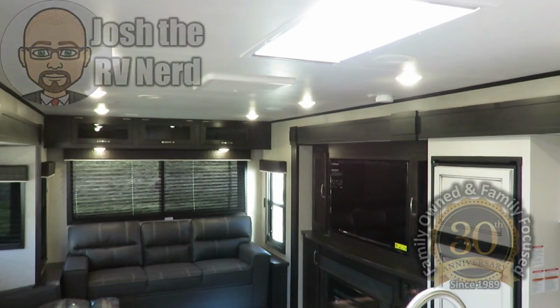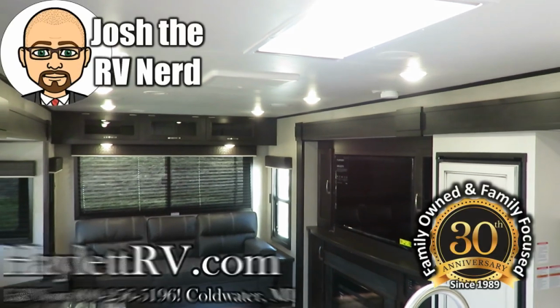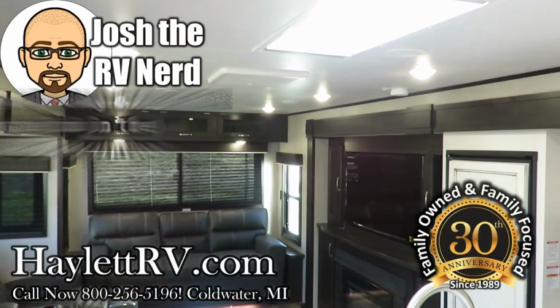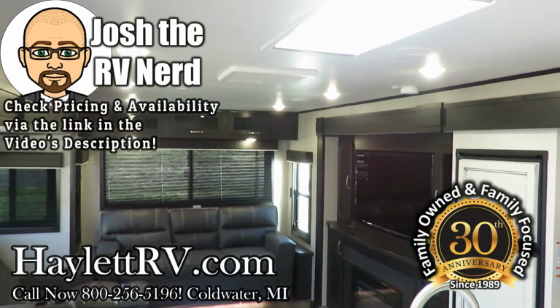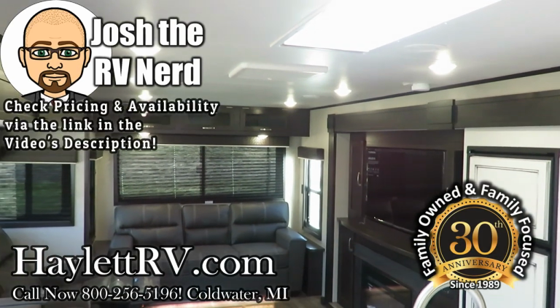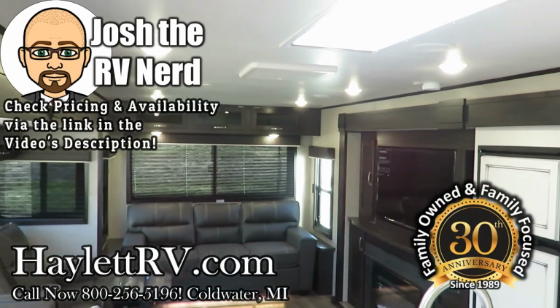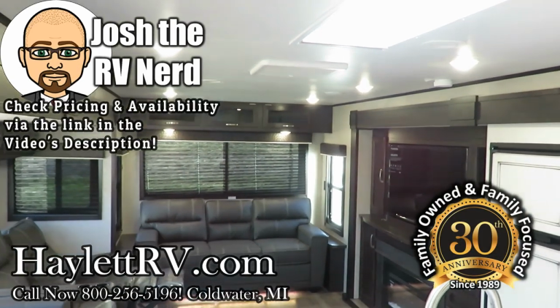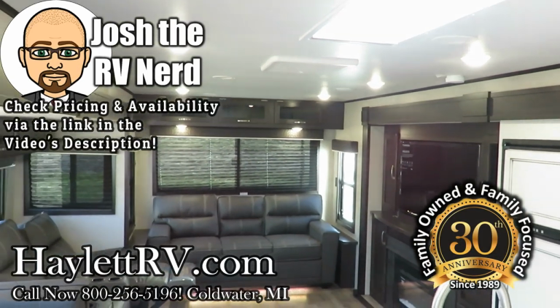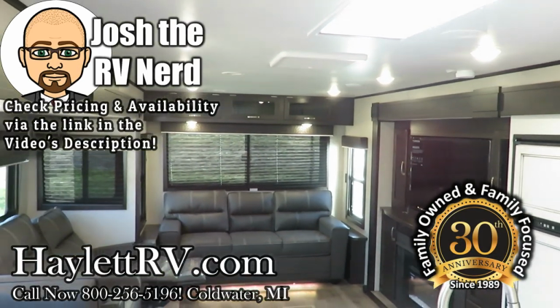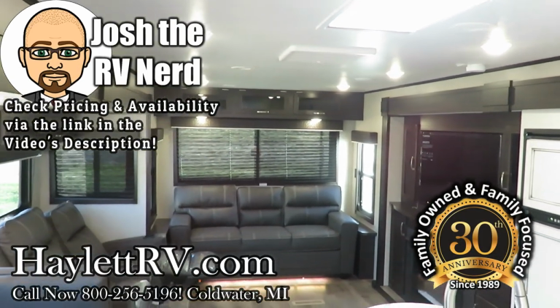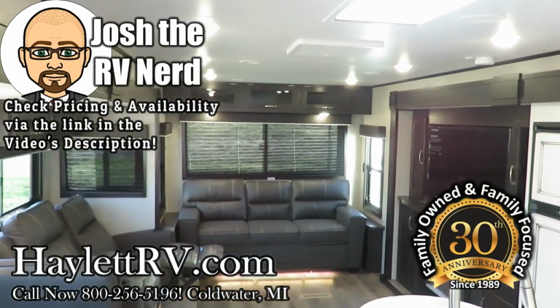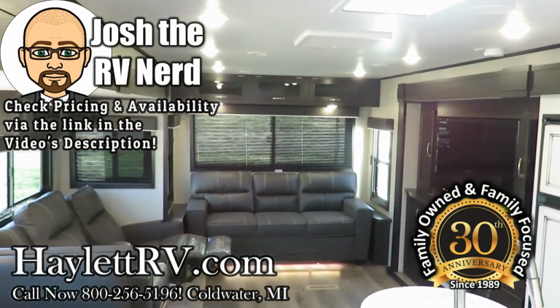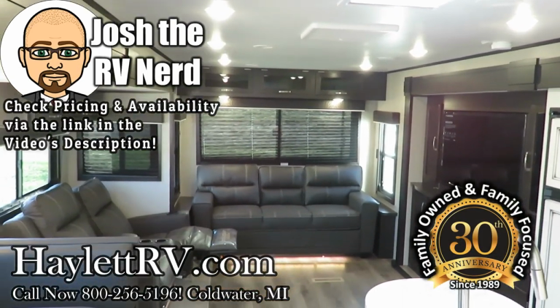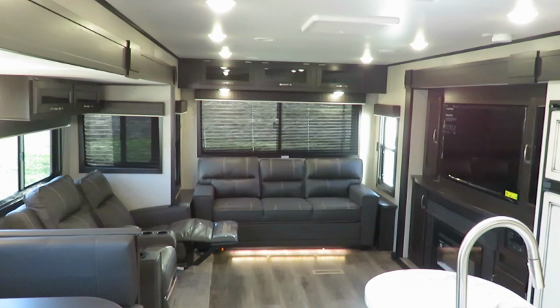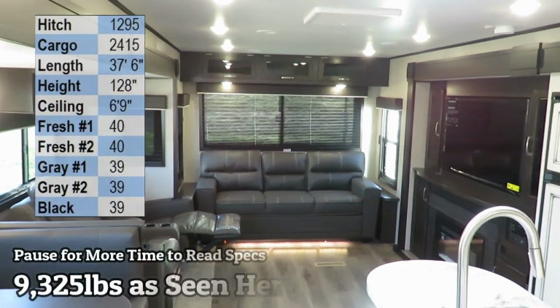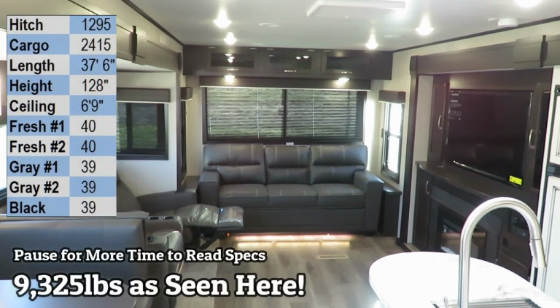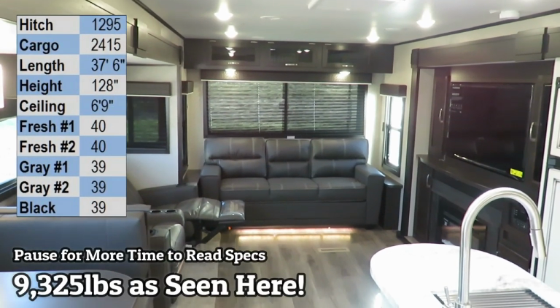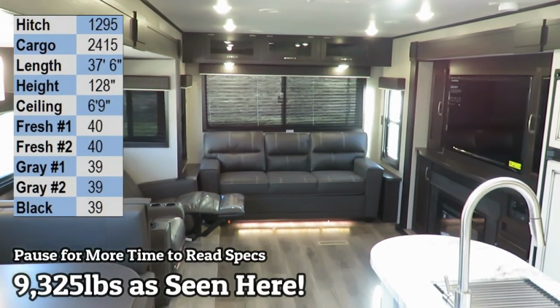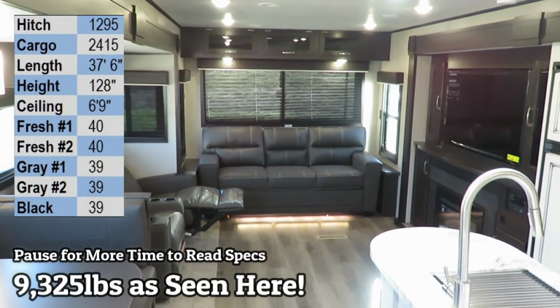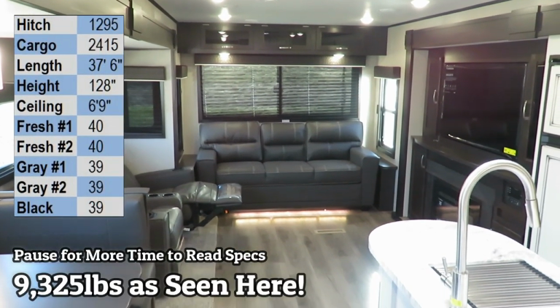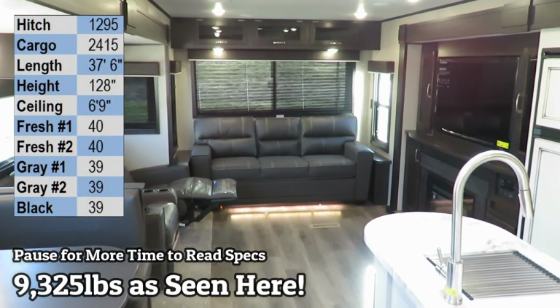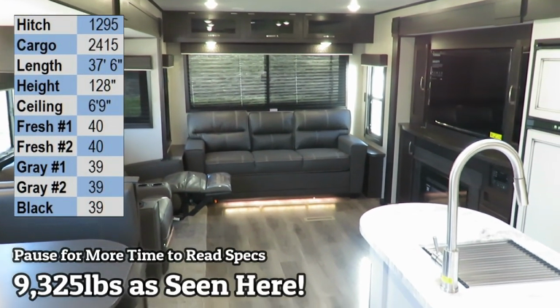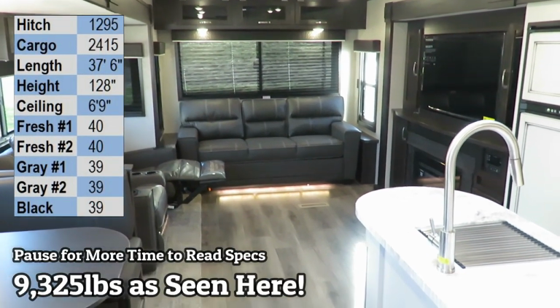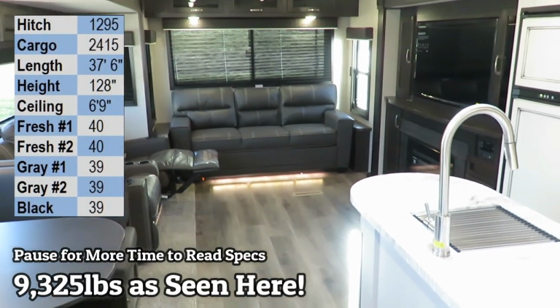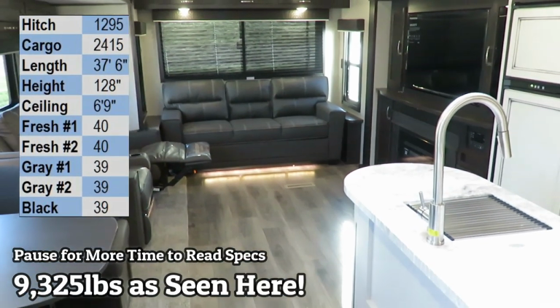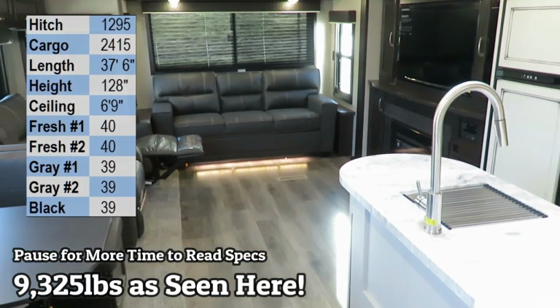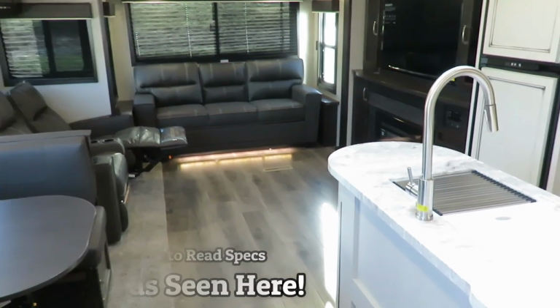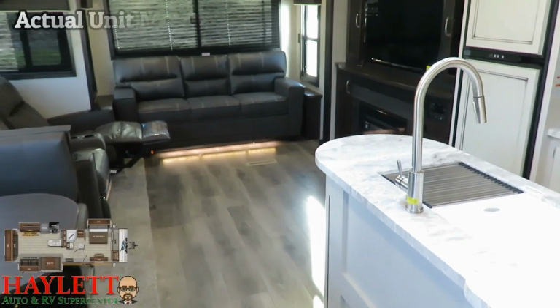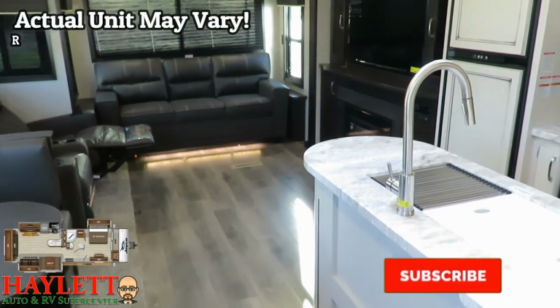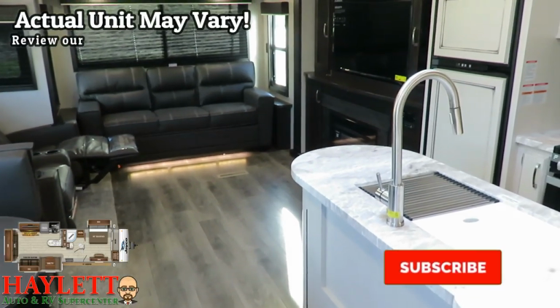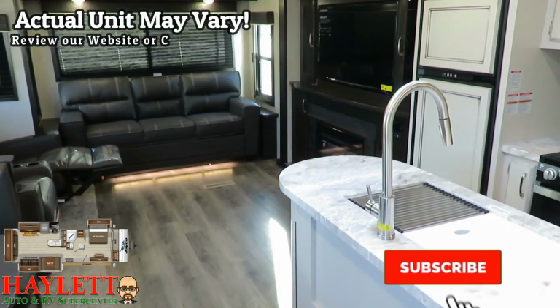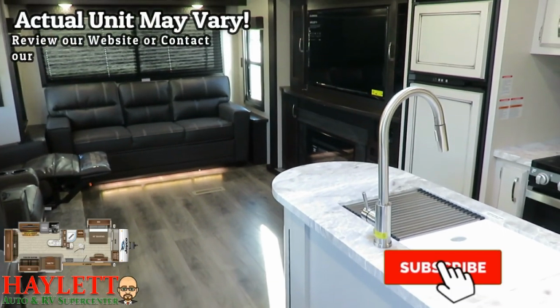We'll see a full video tour of one of these big 34 RSBS beauties in just a minute, but first I want to introduce you to the limited production J-Flight farmhouse interior.